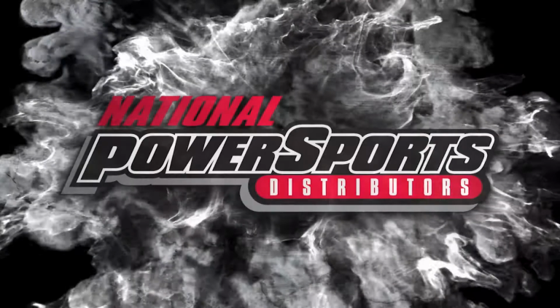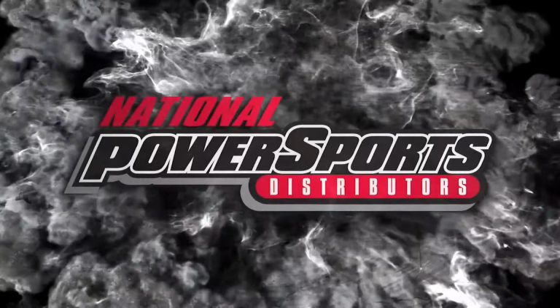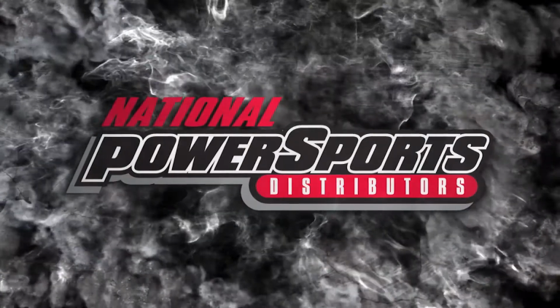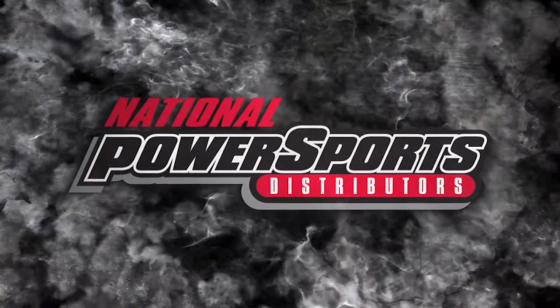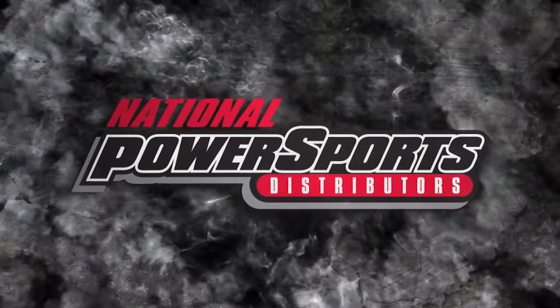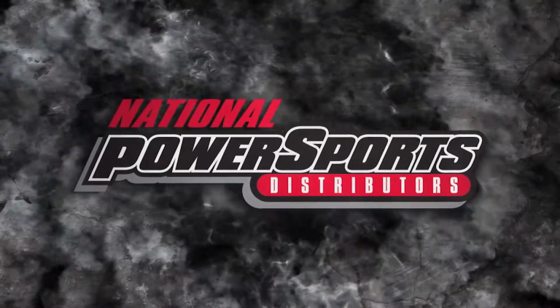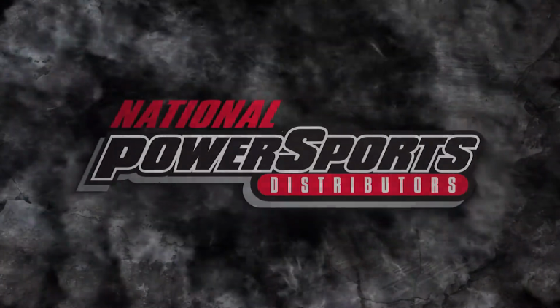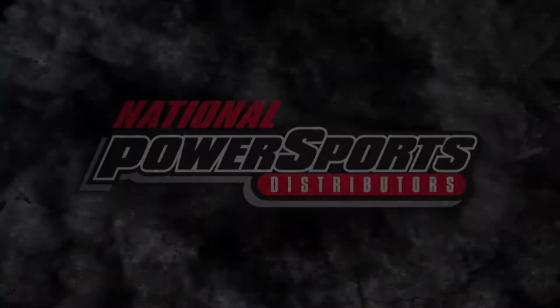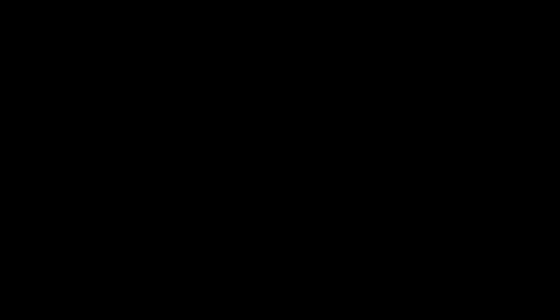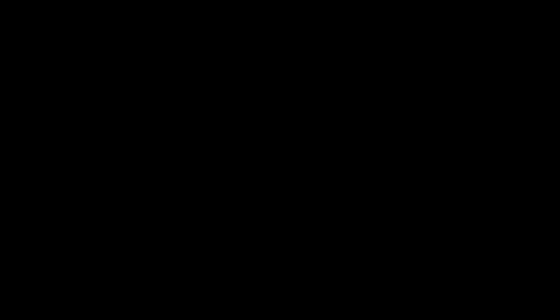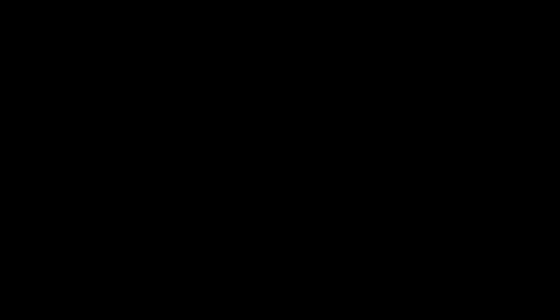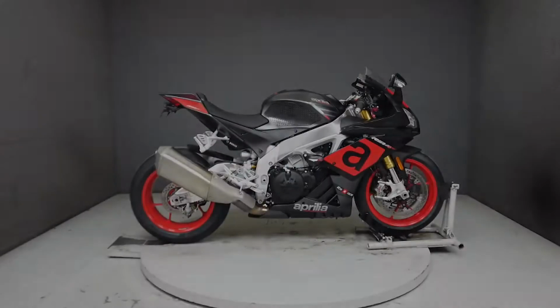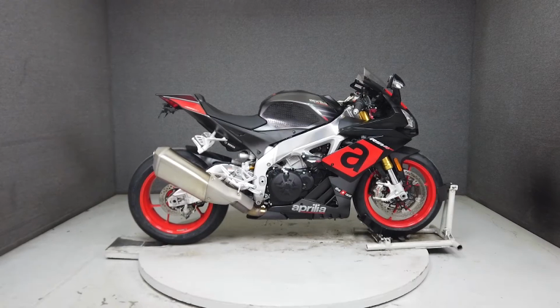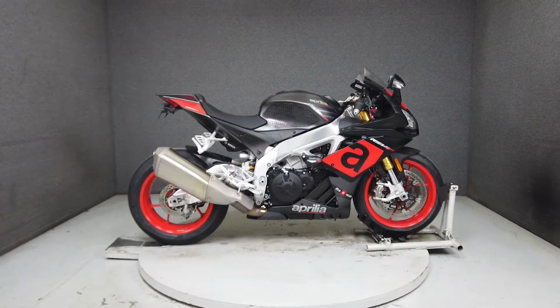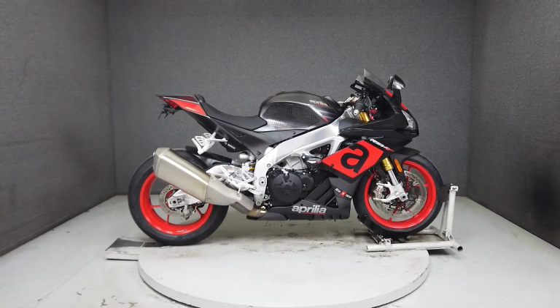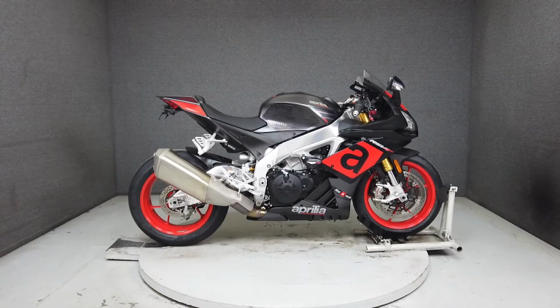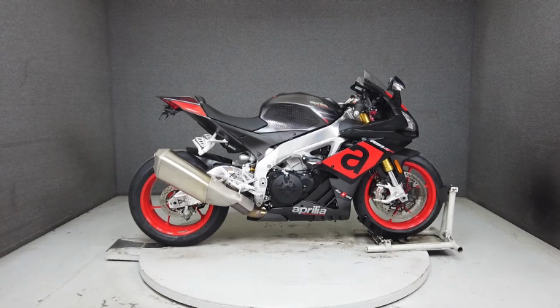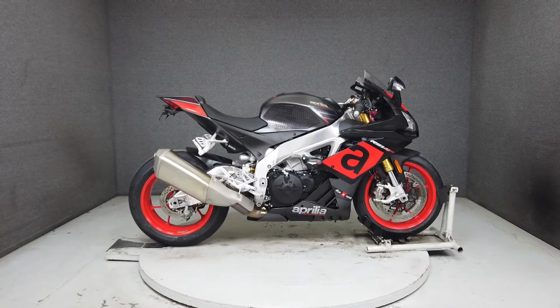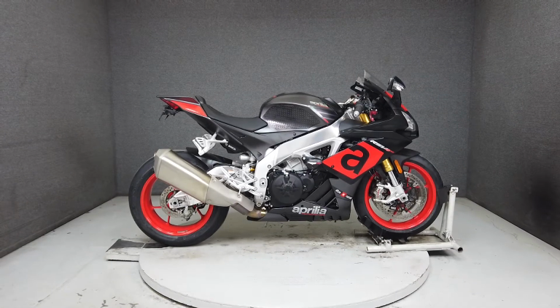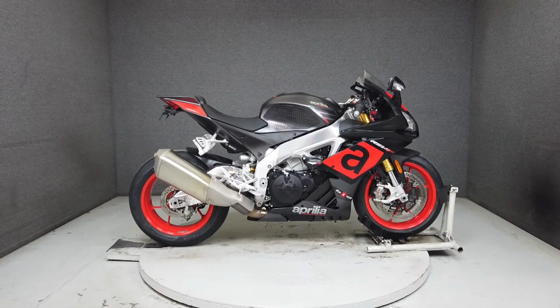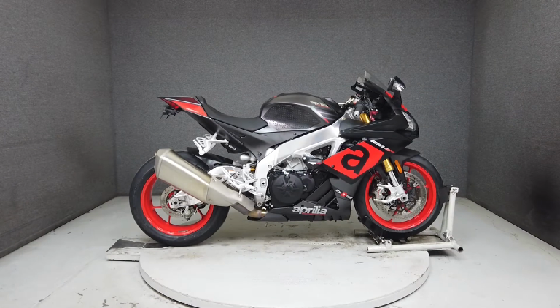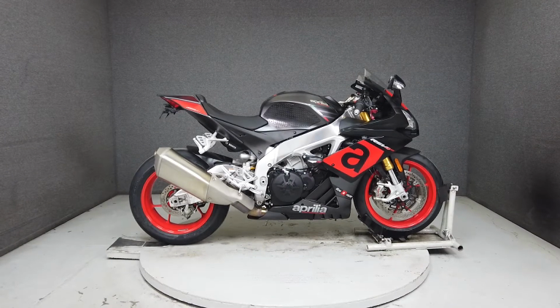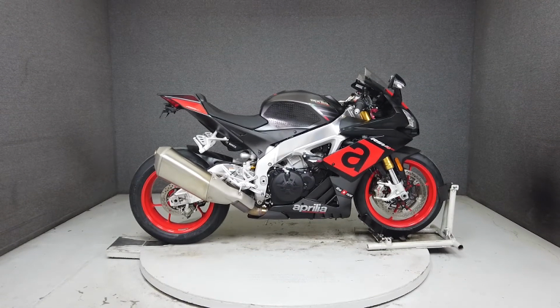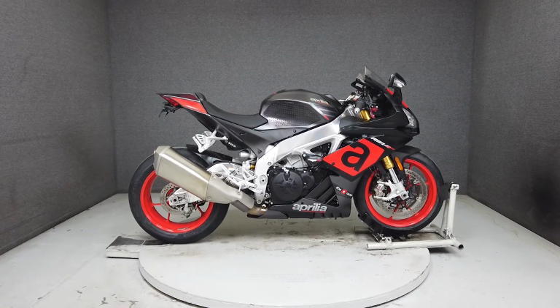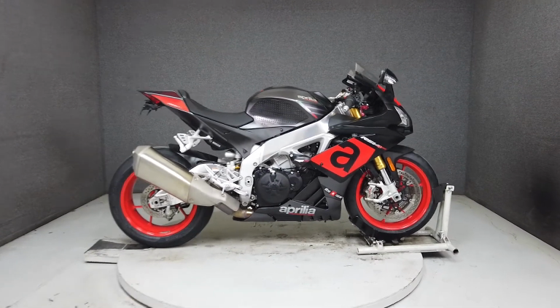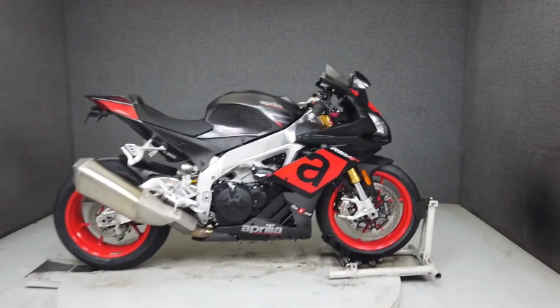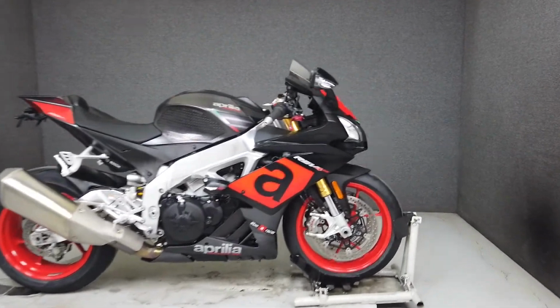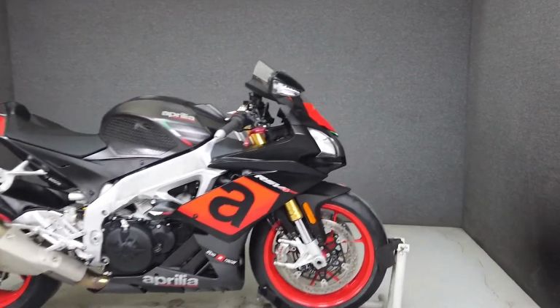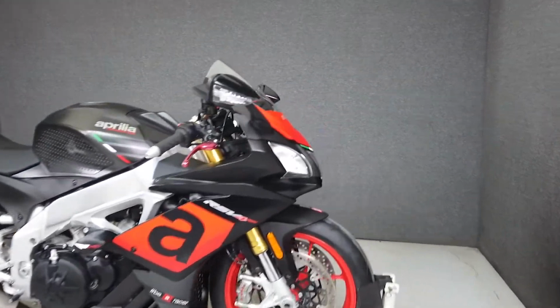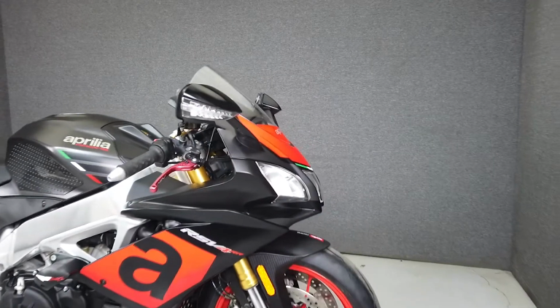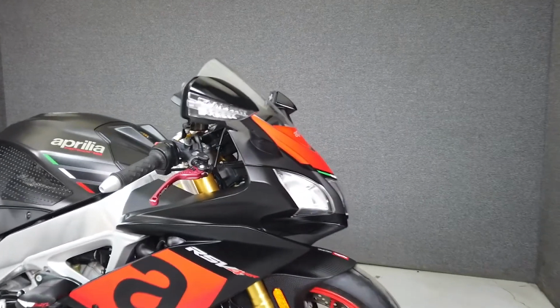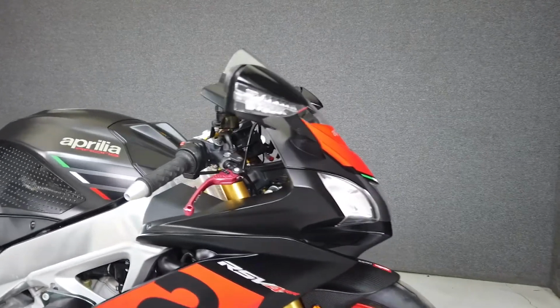This 2017 Aprilia RSV4RR with only 10,074 miles runs and rides well and passes New Hampshire State Inspection. The RSV4 is a focused sport bike that makes no compromises, is a blast to ride, and looks fantastic.